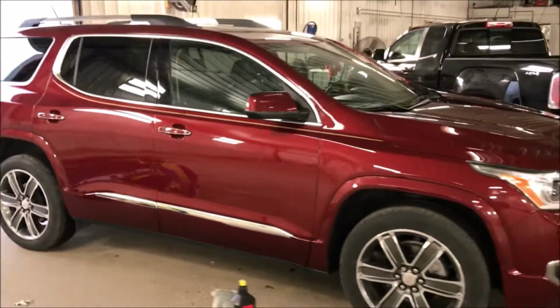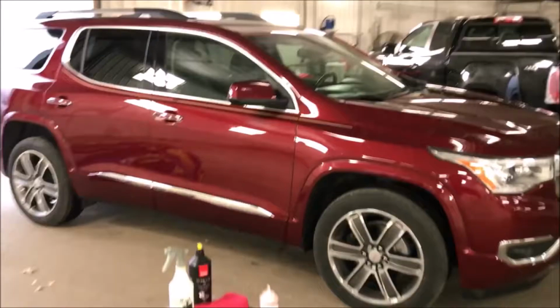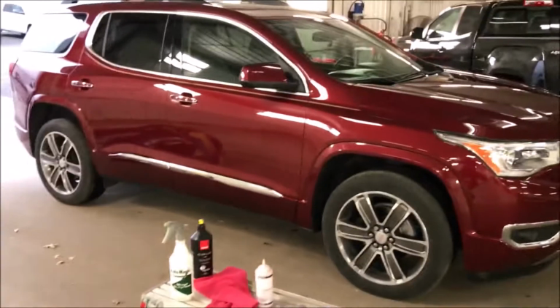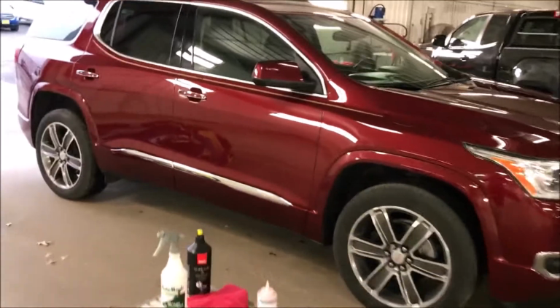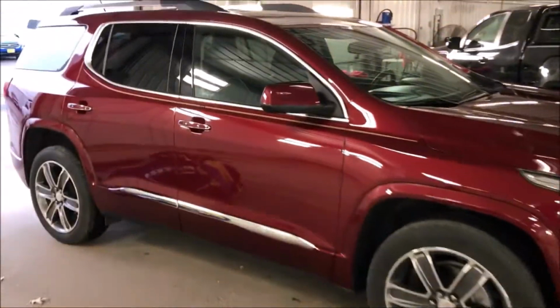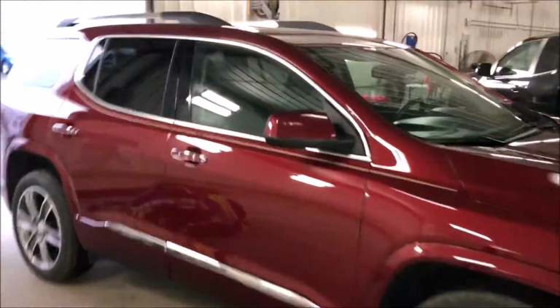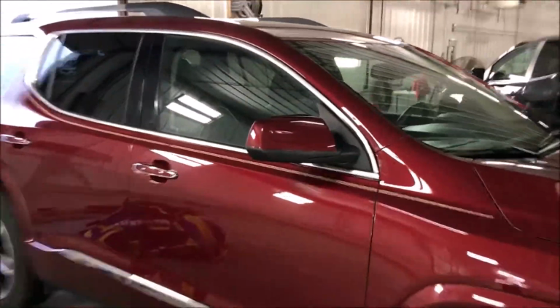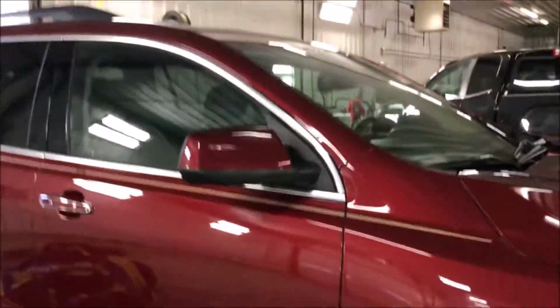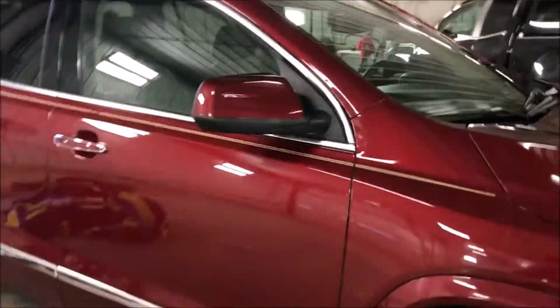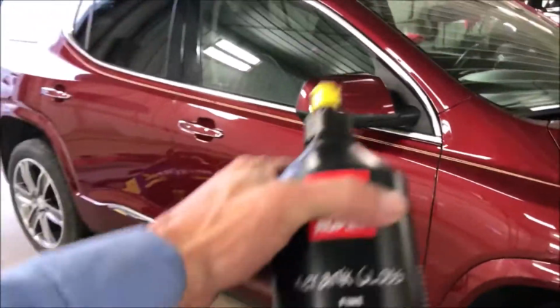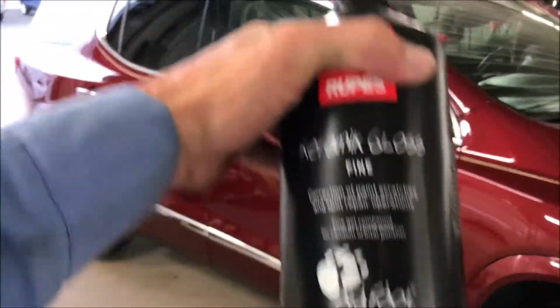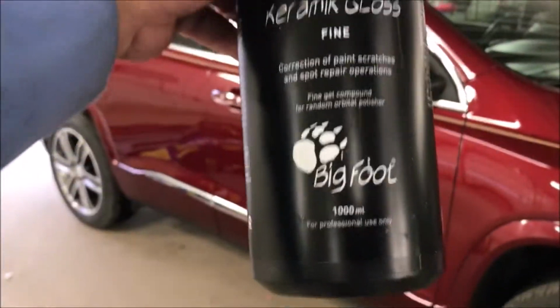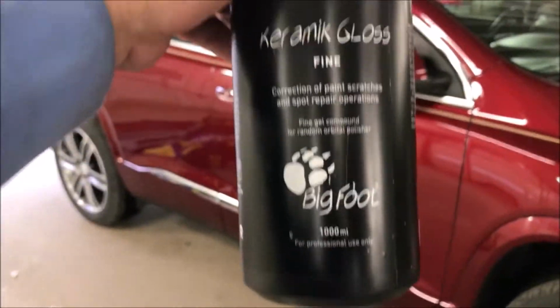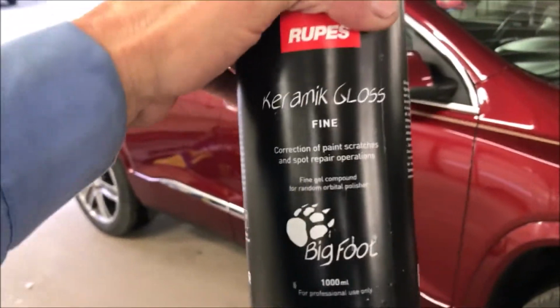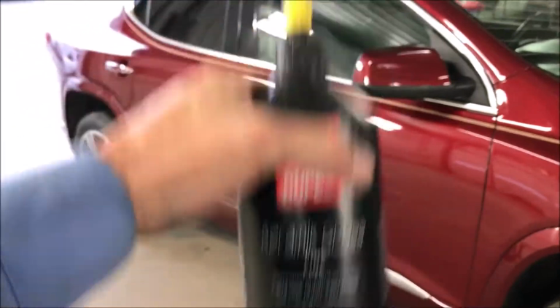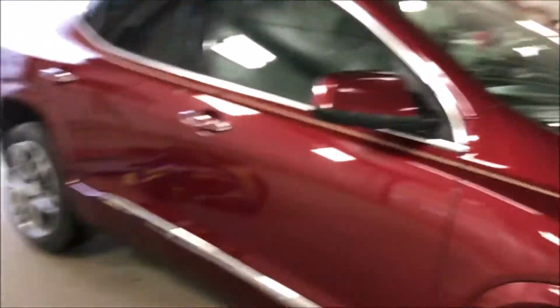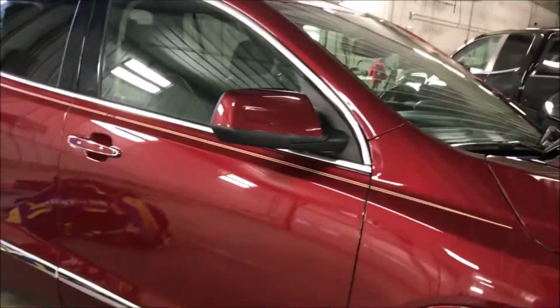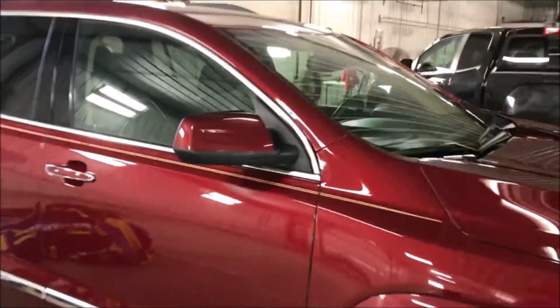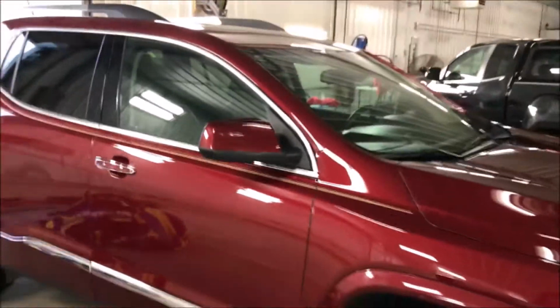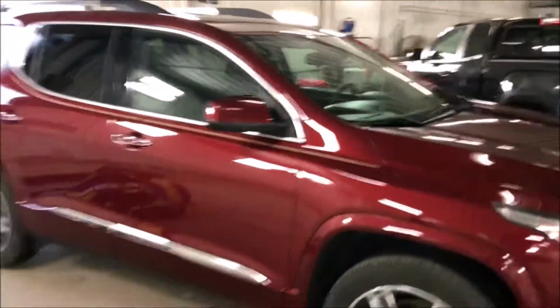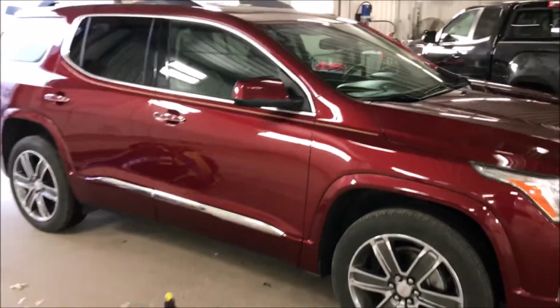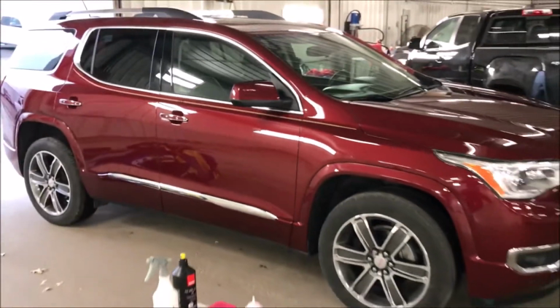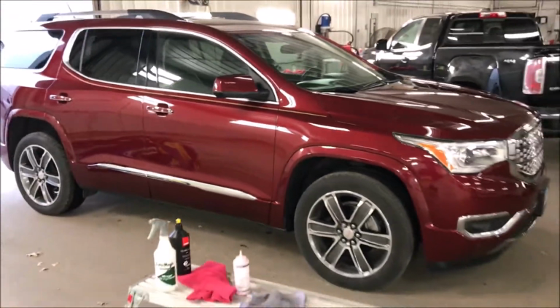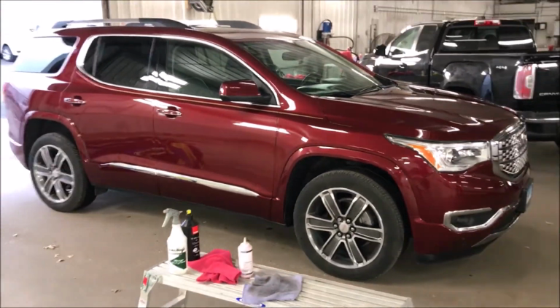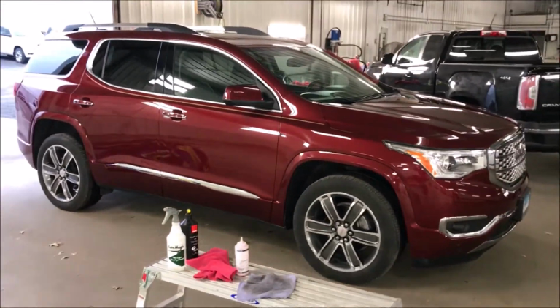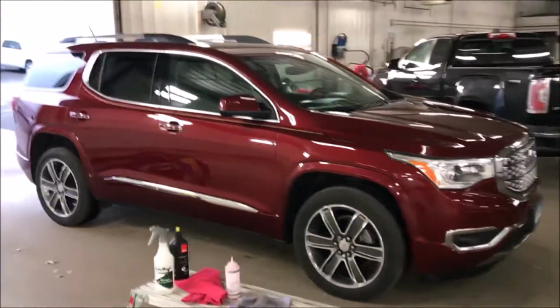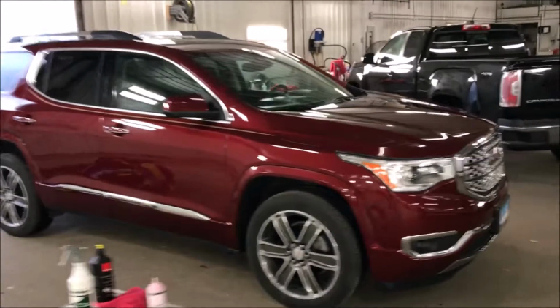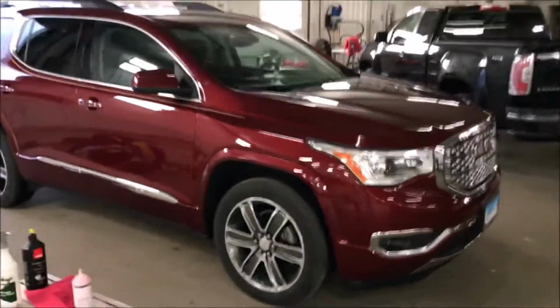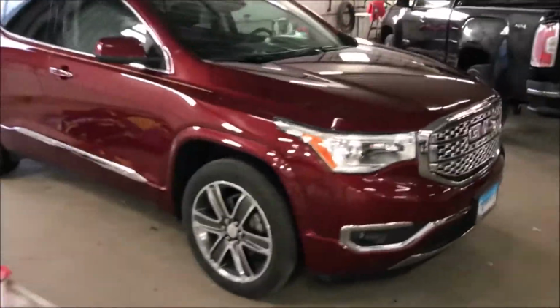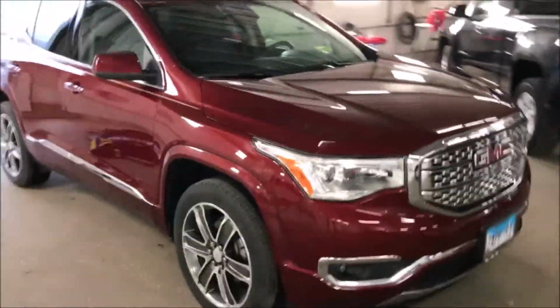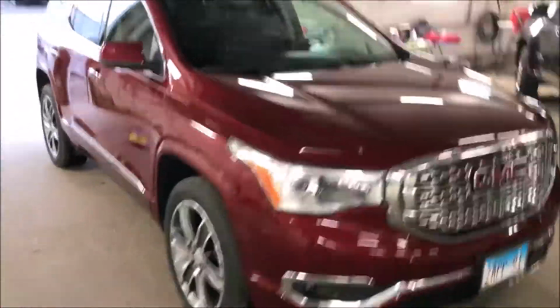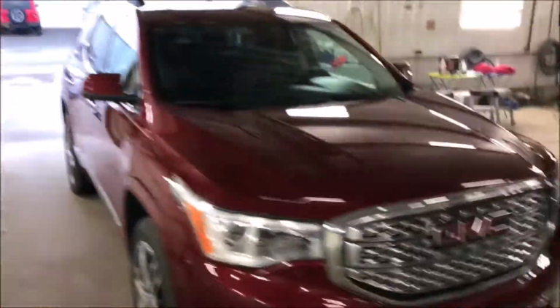That looks really good. This is the product we use — it's made in Italy, very good product. Paint overspray removal of Texas, division of National Overspray Removal.